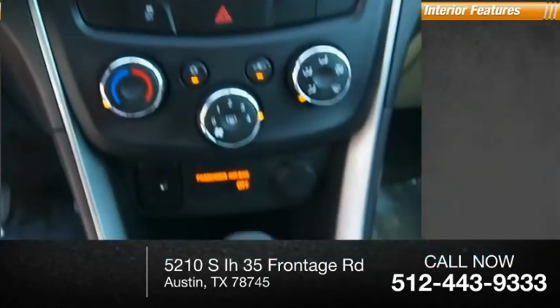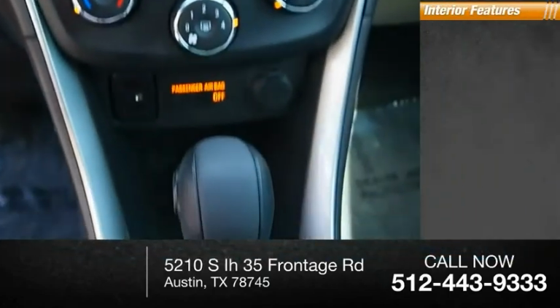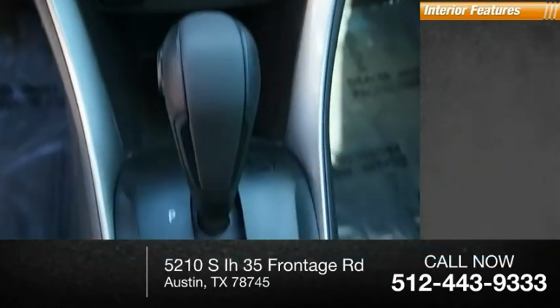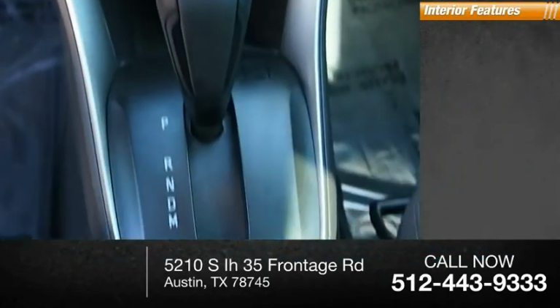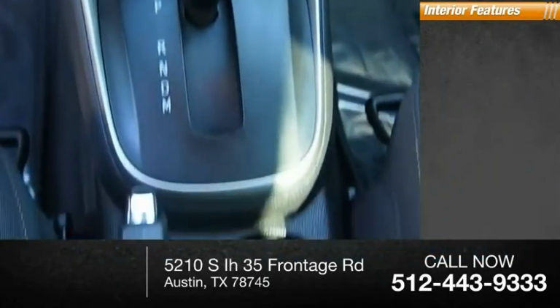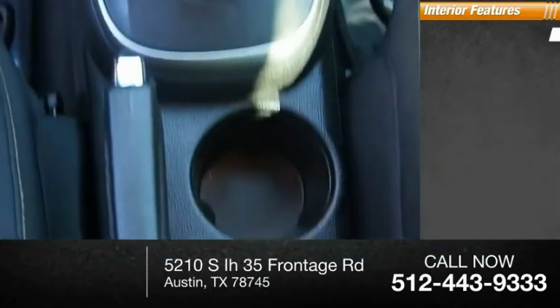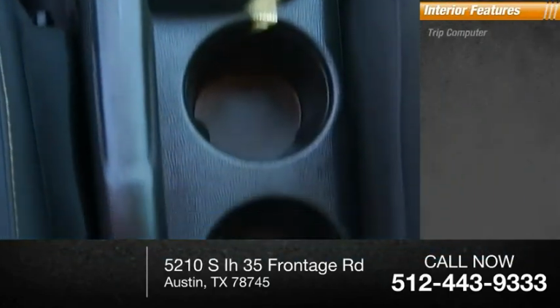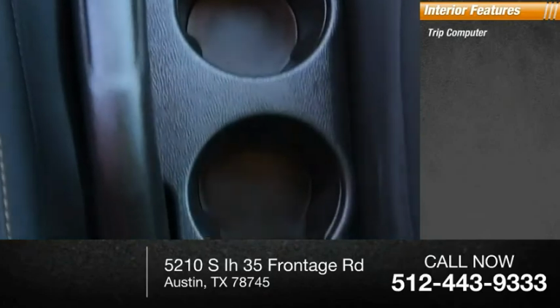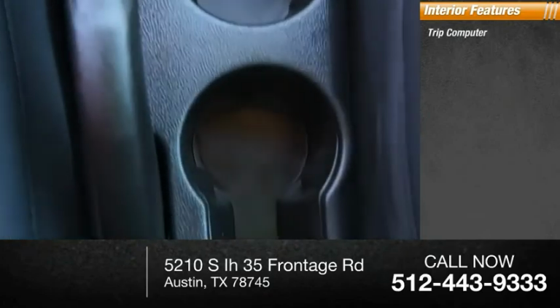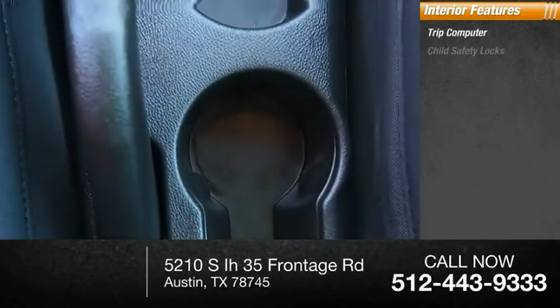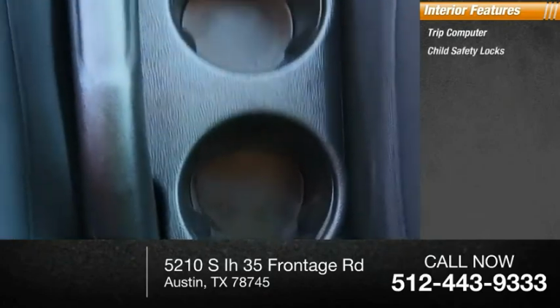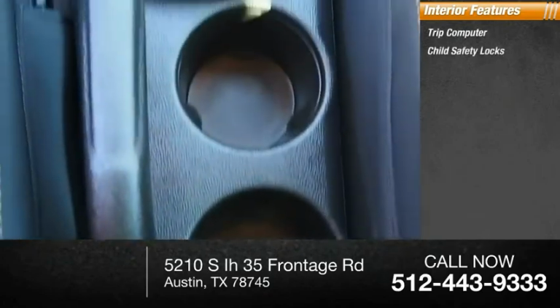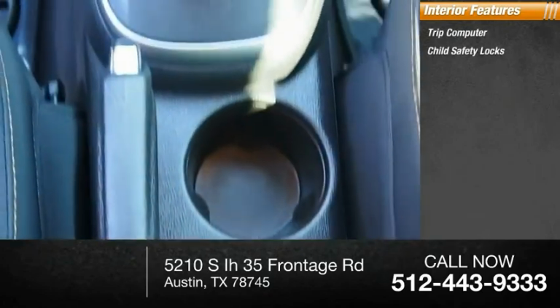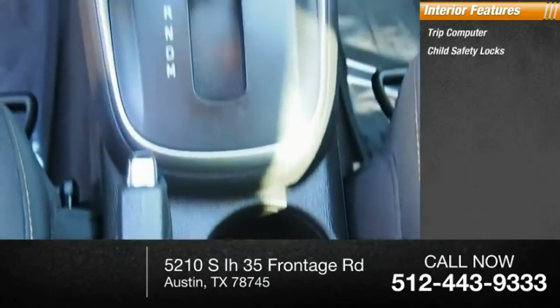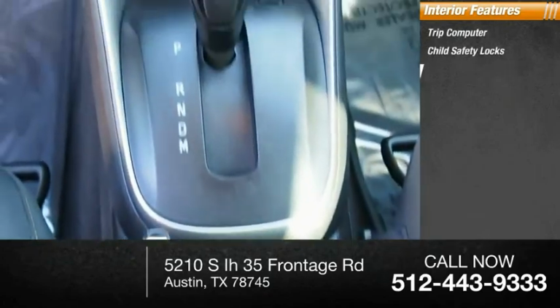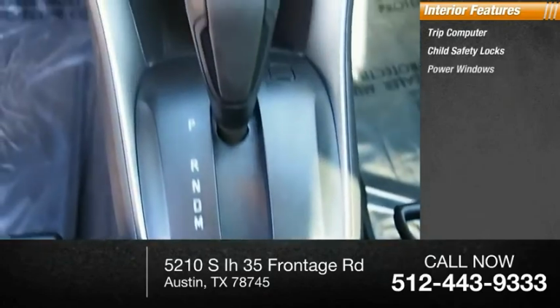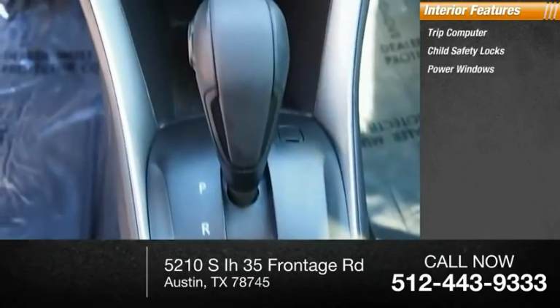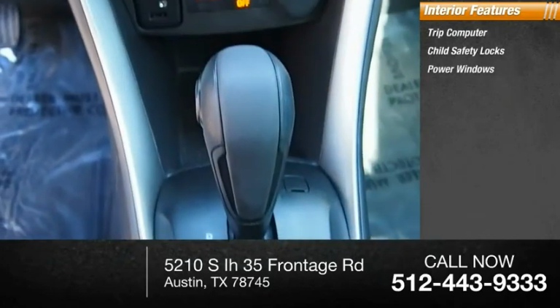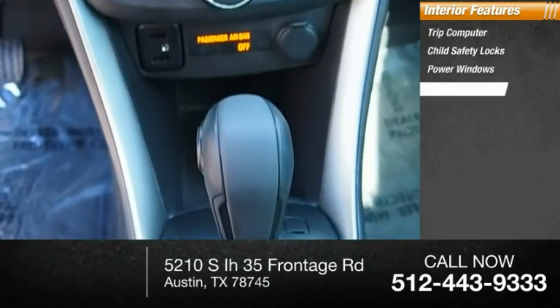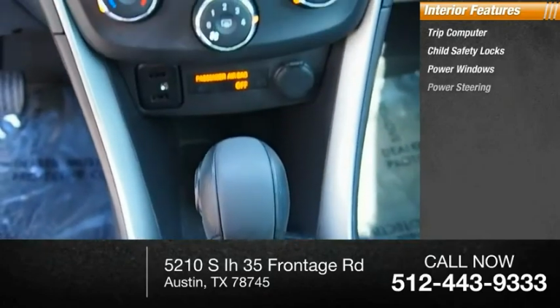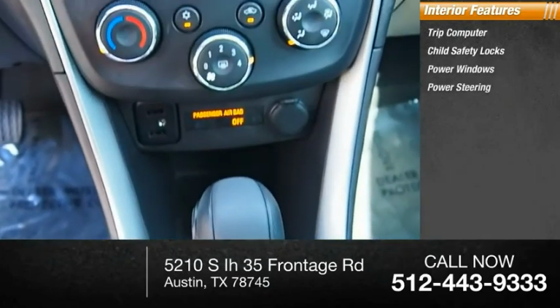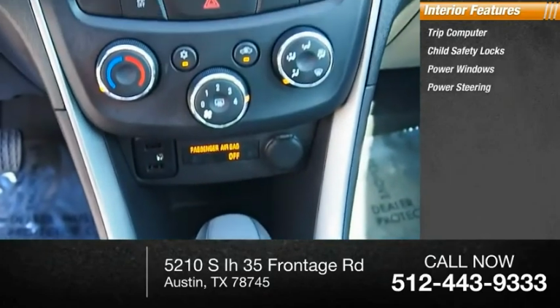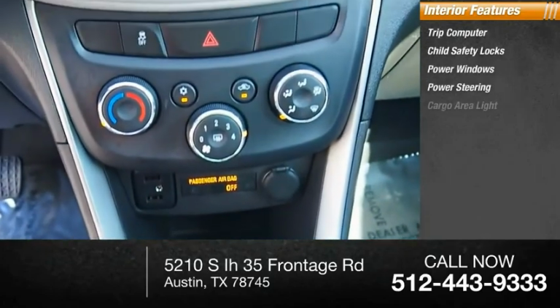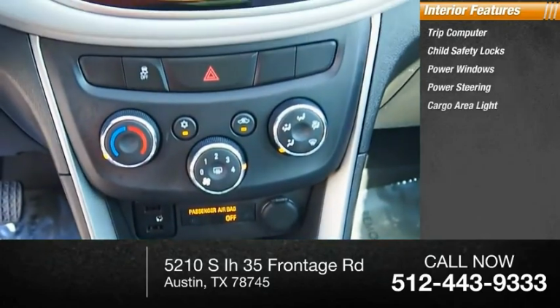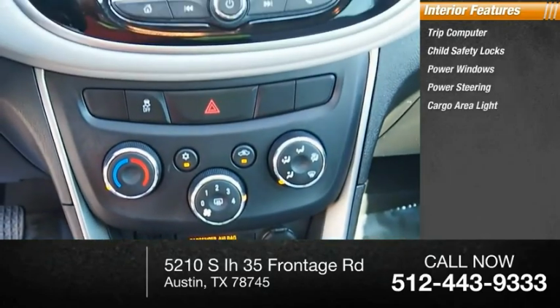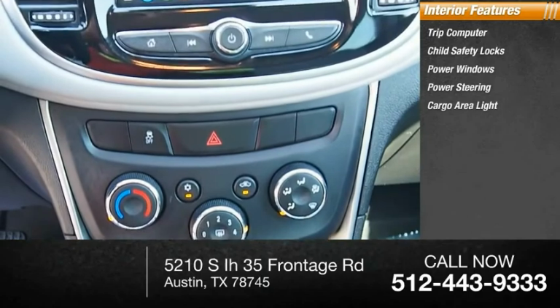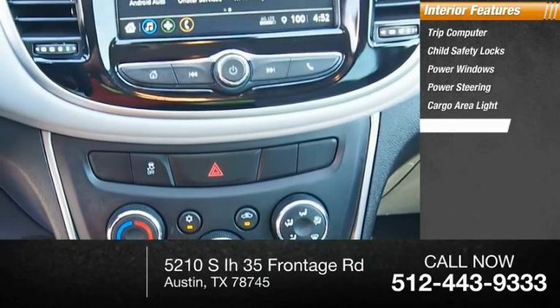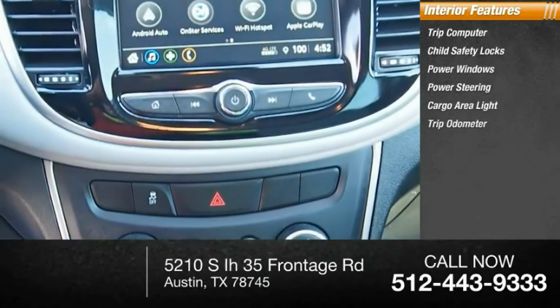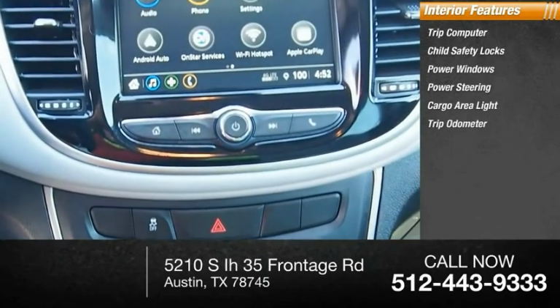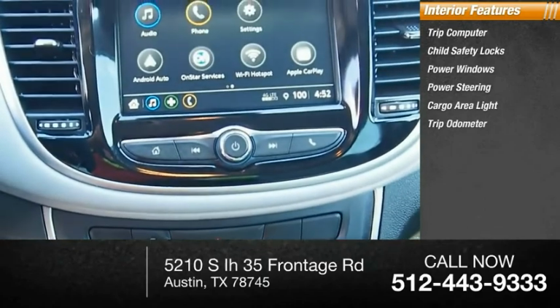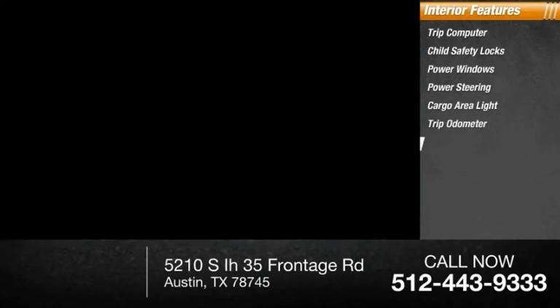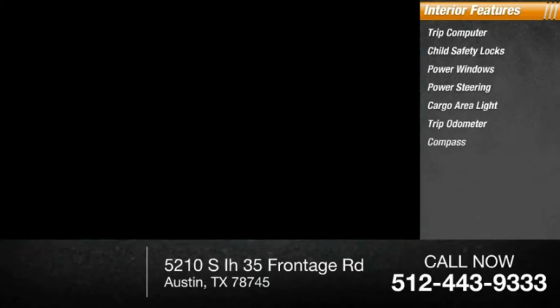Inside you'll find a trip computer, child safety locks, power windows, power steering, cargo area light, trip odometer, and compass.